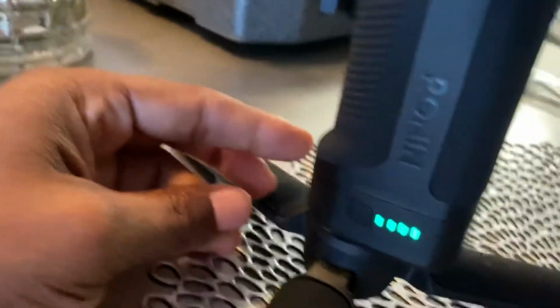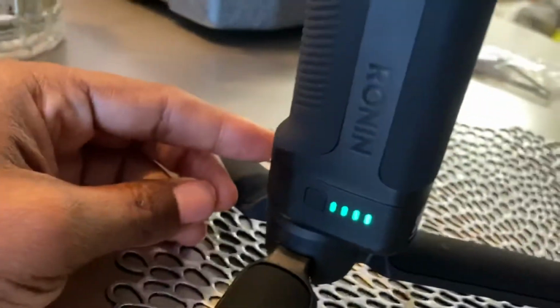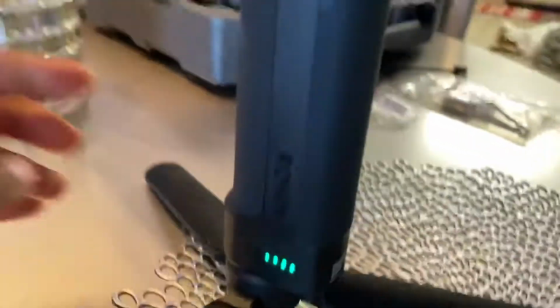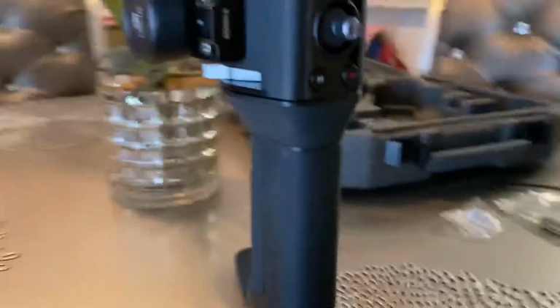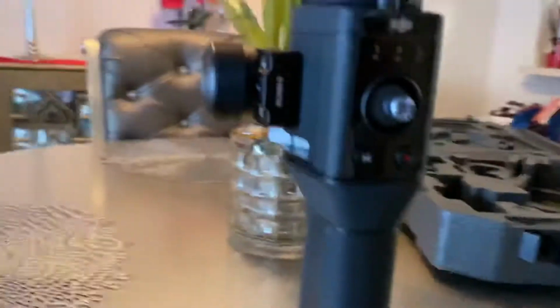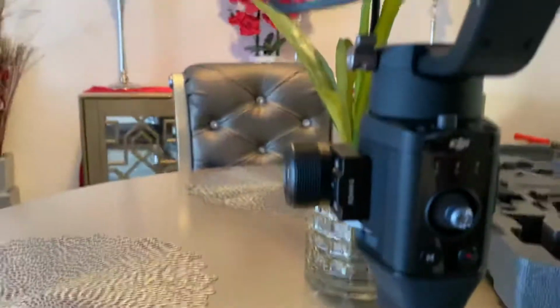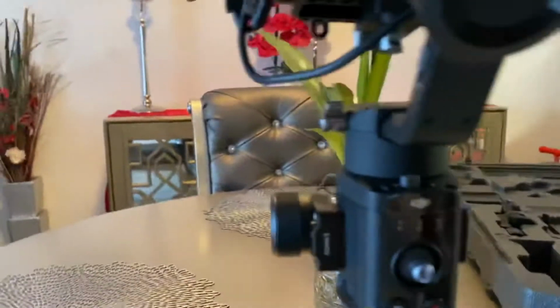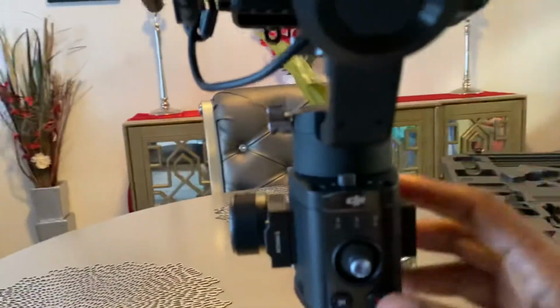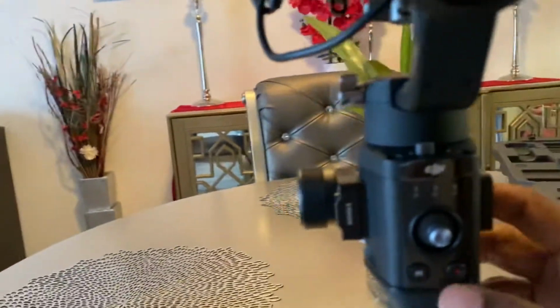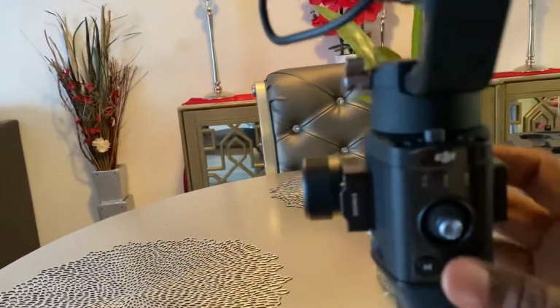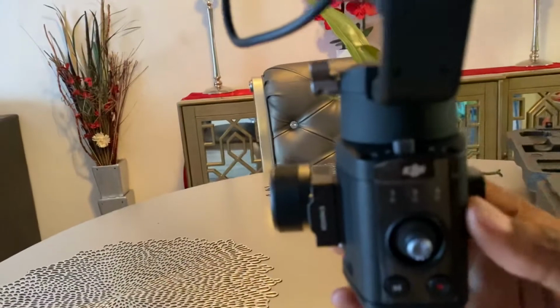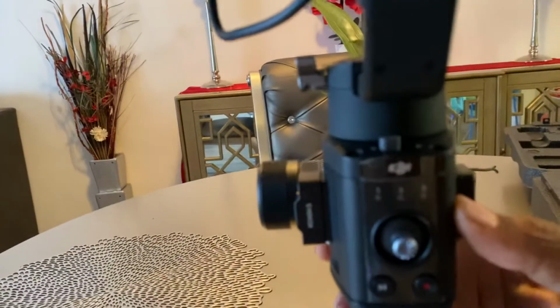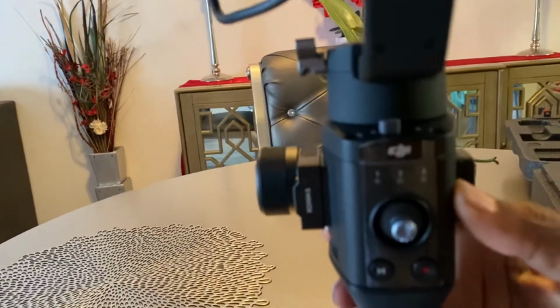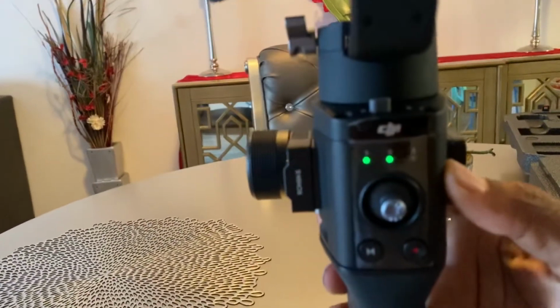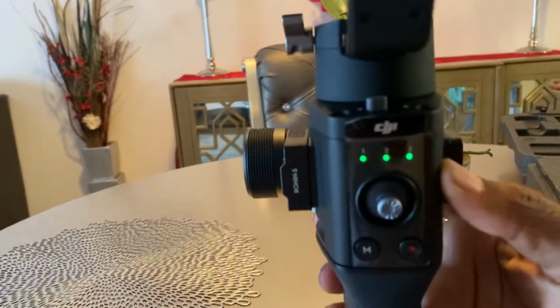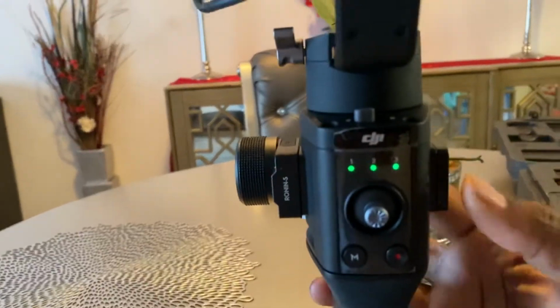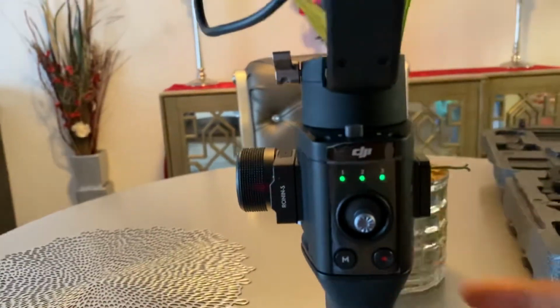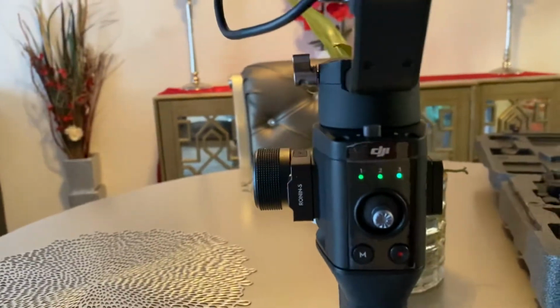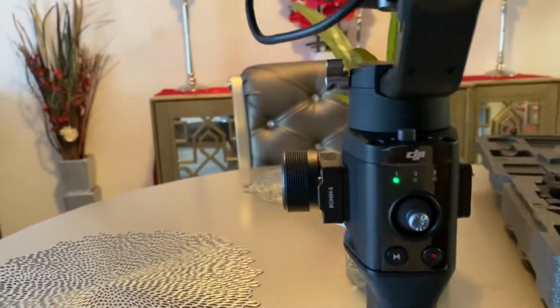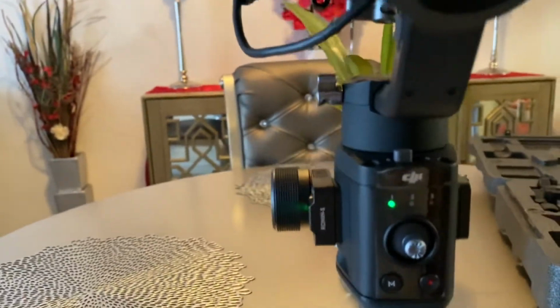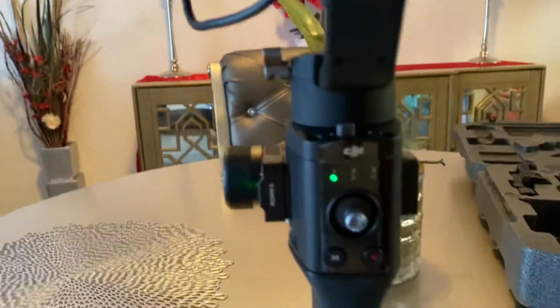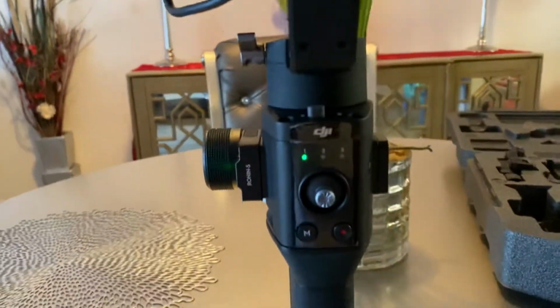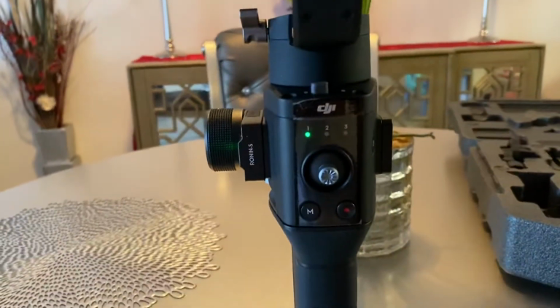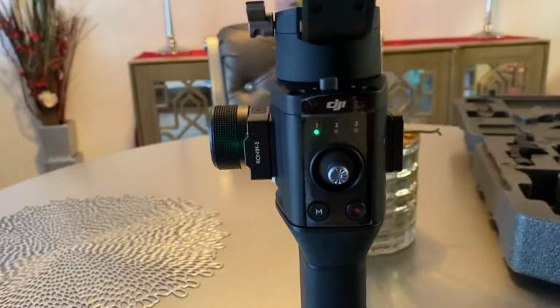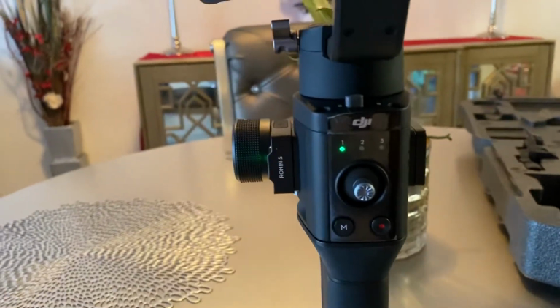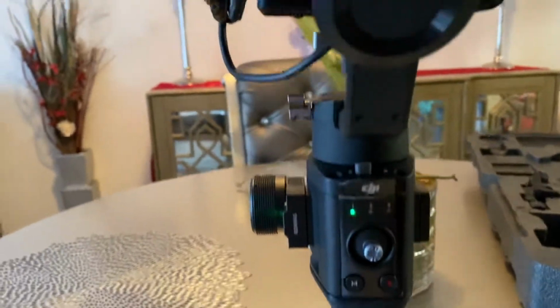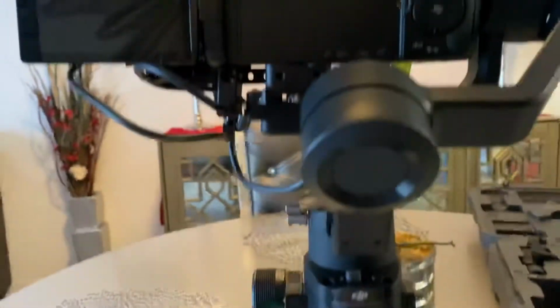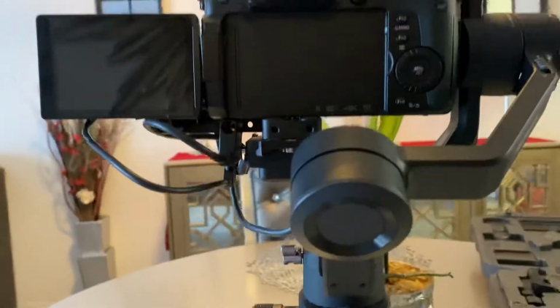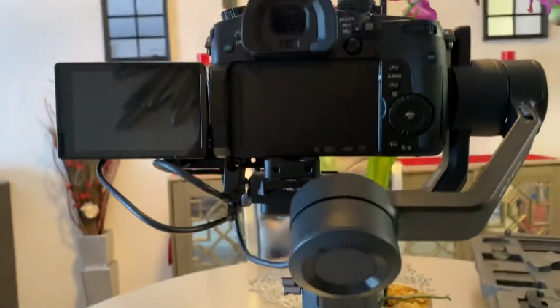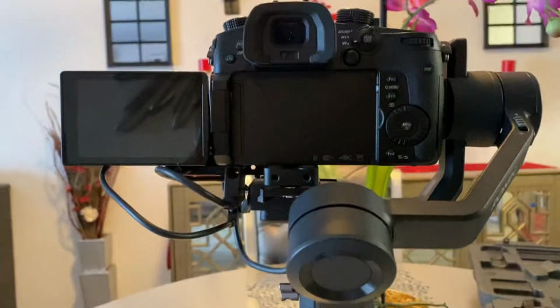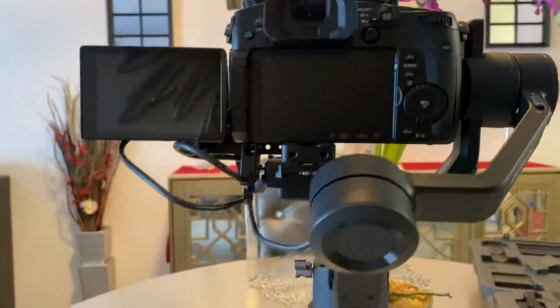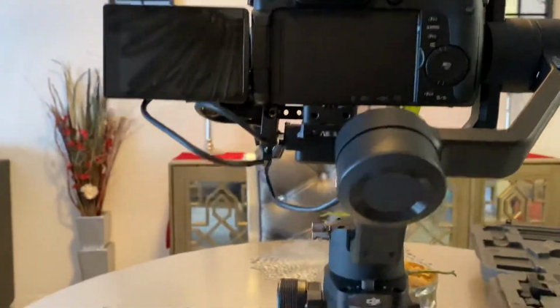I'm gonna turn on the unit. All right, unit's coming on — and there it goes with the gimbal. There it is.